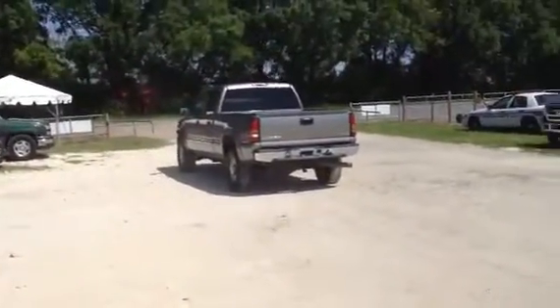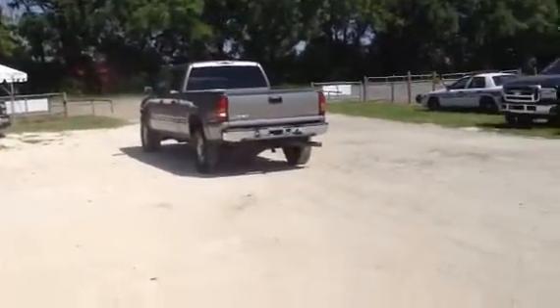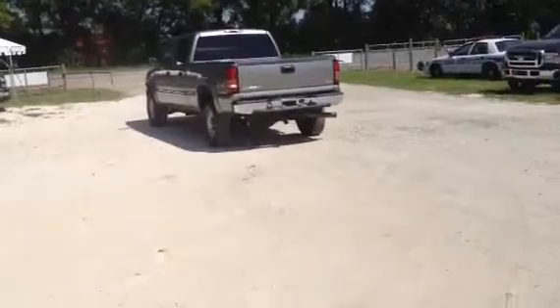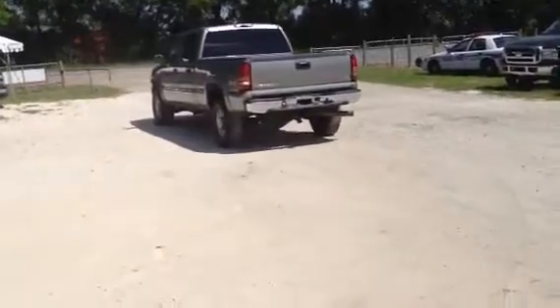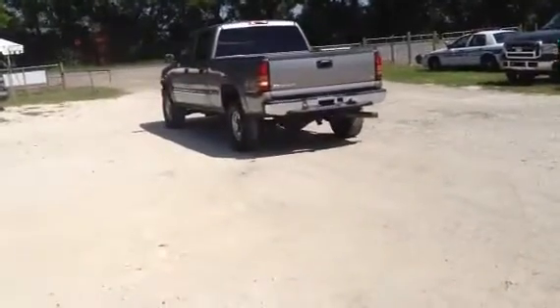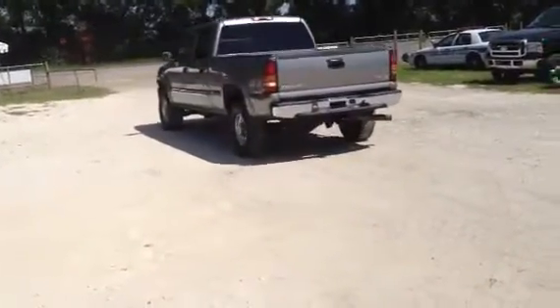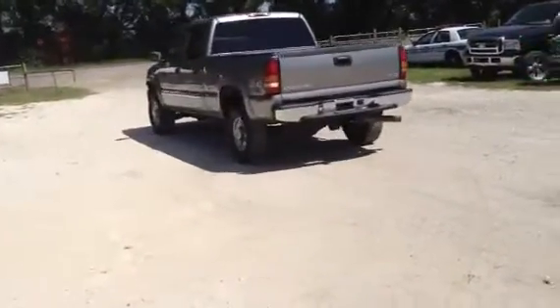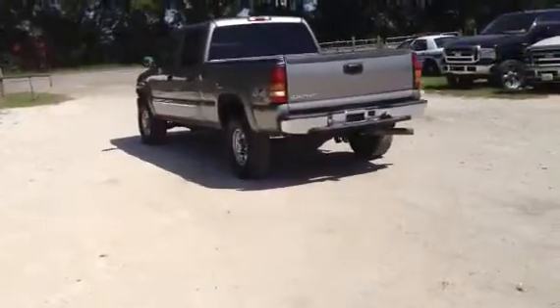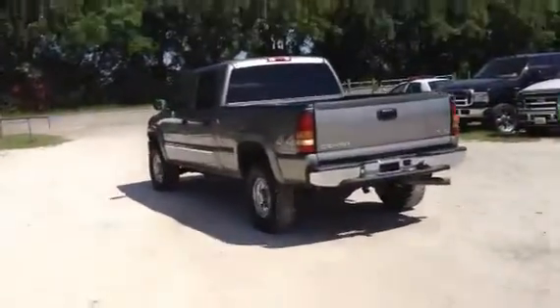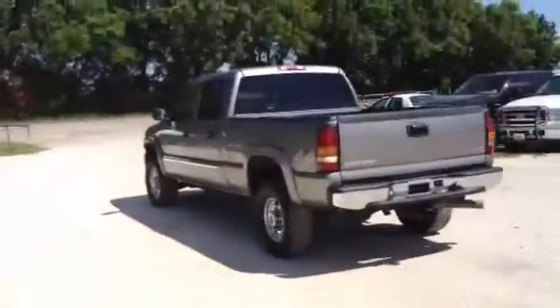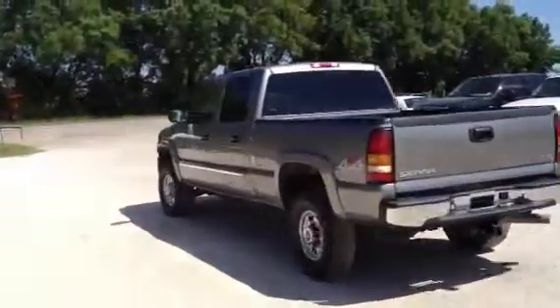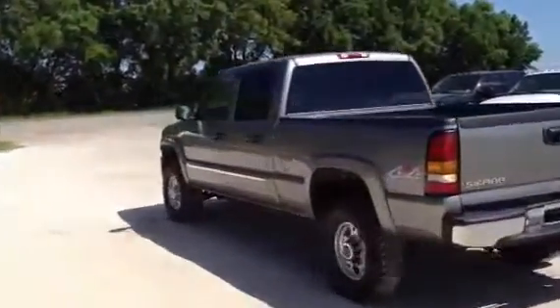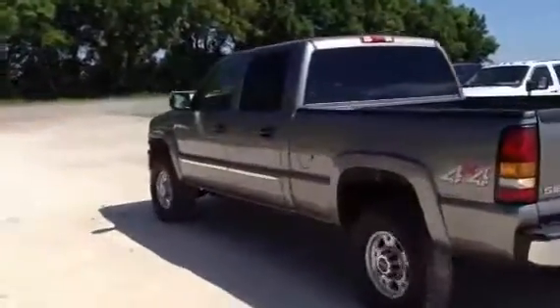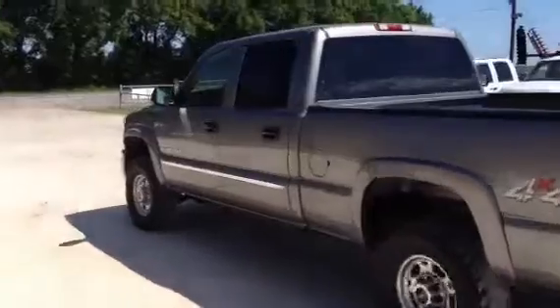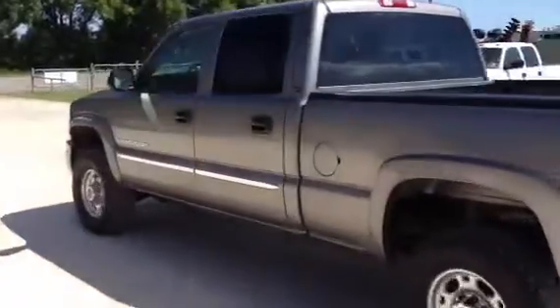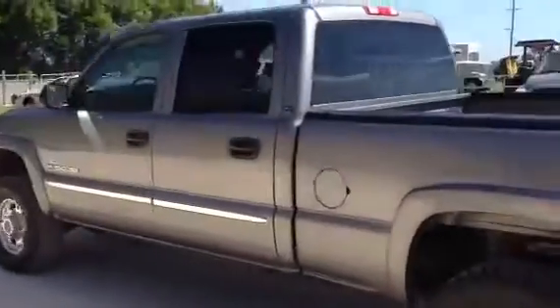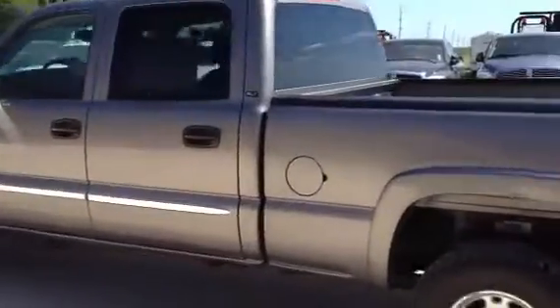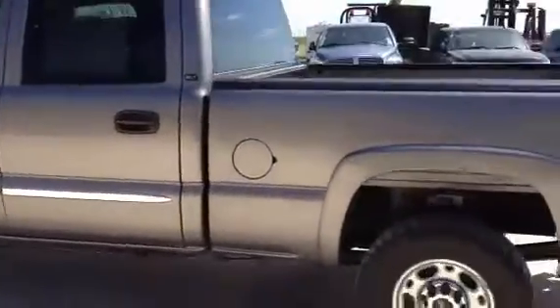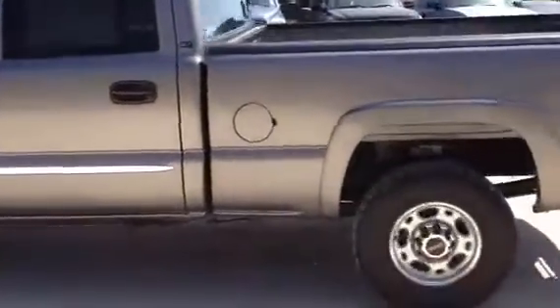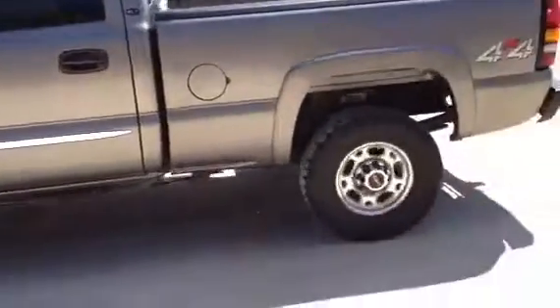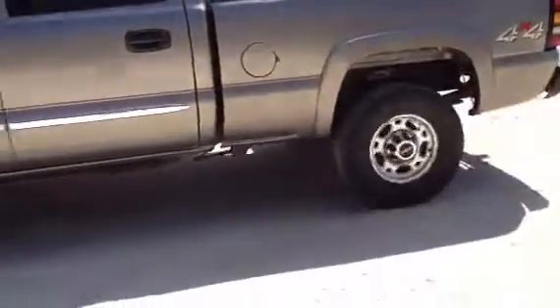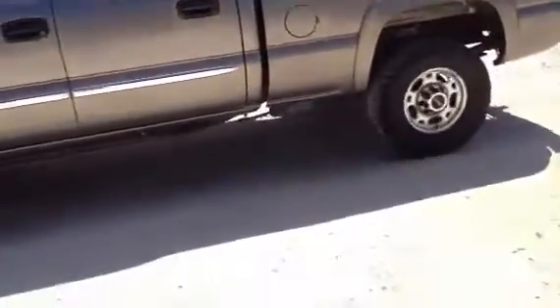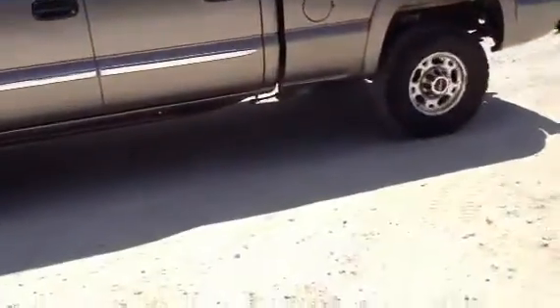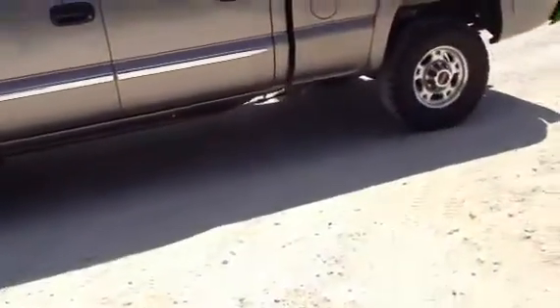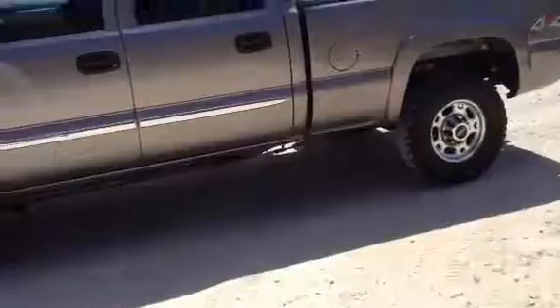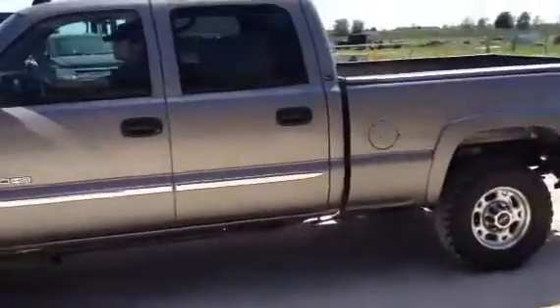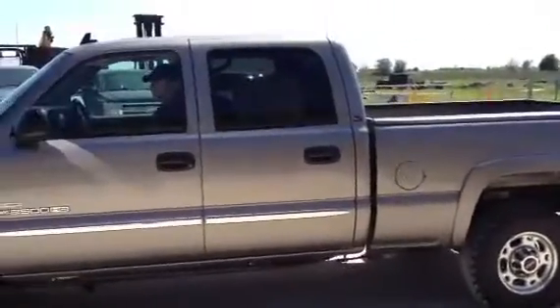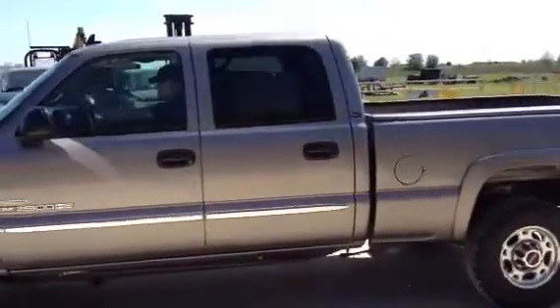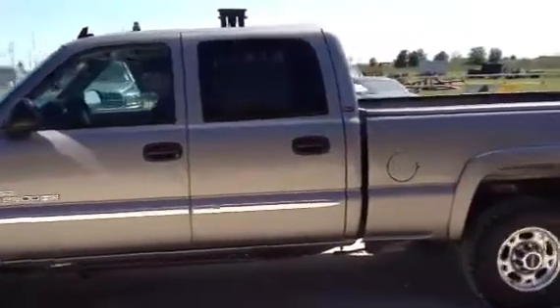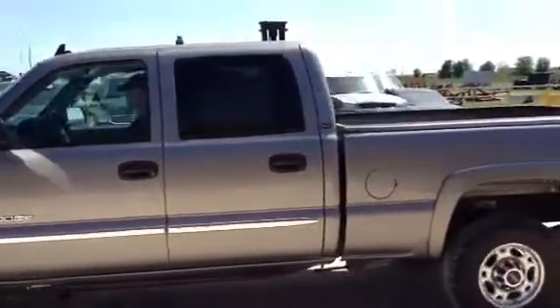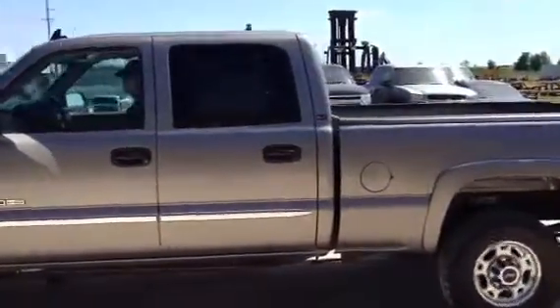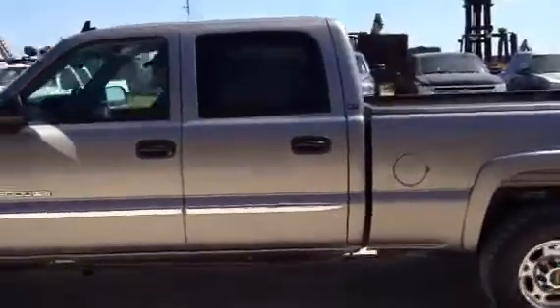It is a four-wheel drive. It does have tires that are really weak. Everything works — automatic transmission, icicle air condition, power windows, power seat. The truck is a good truck, and you can take this truck and put it to work for you. It's got a lot of life left in it.